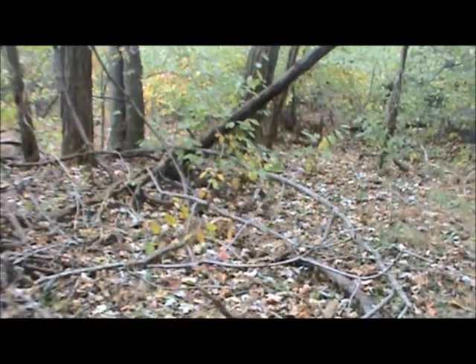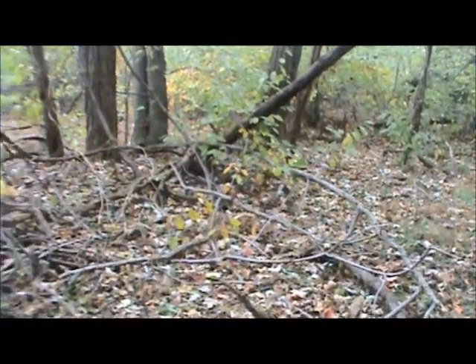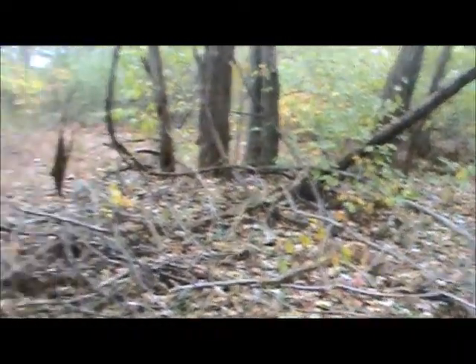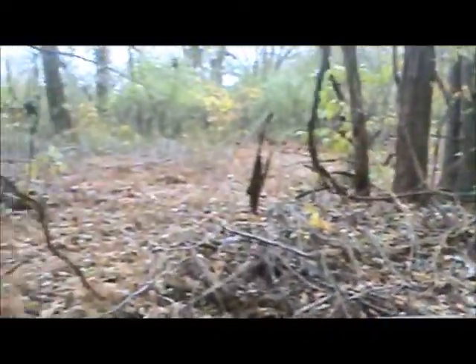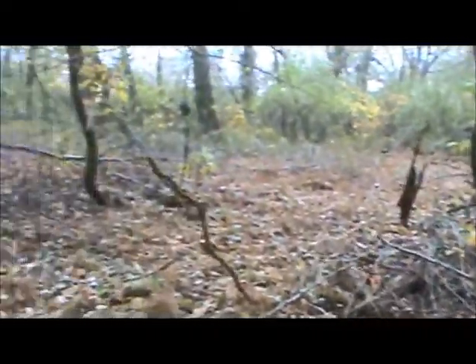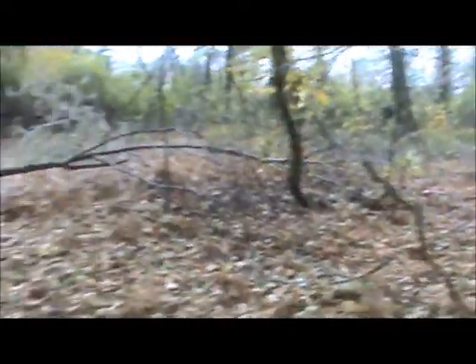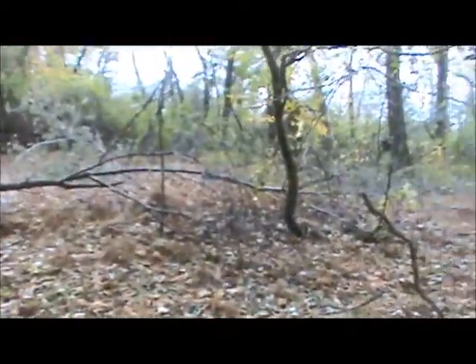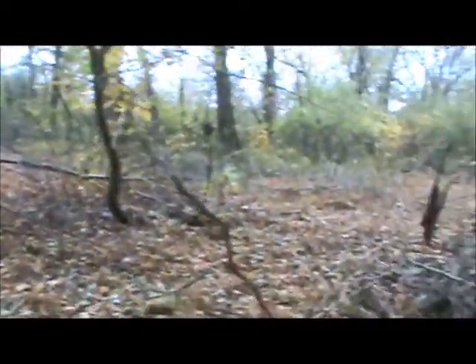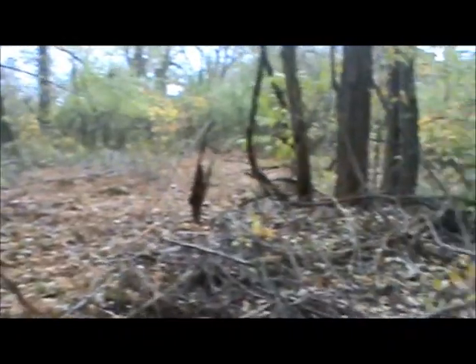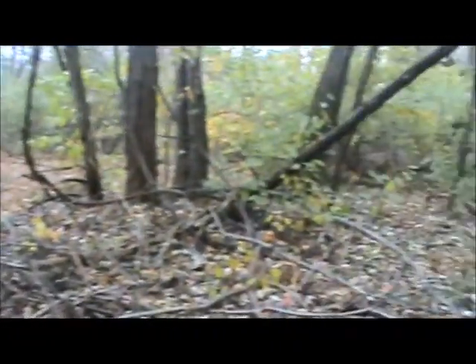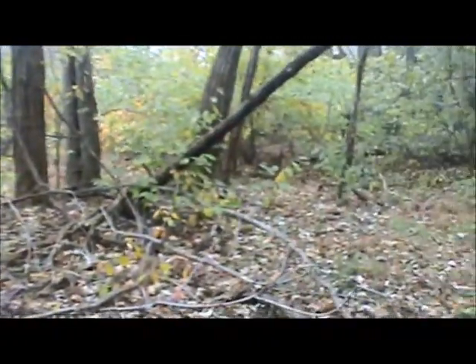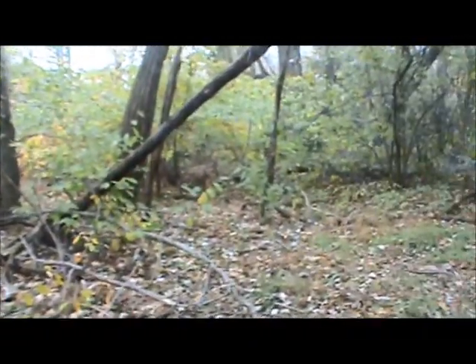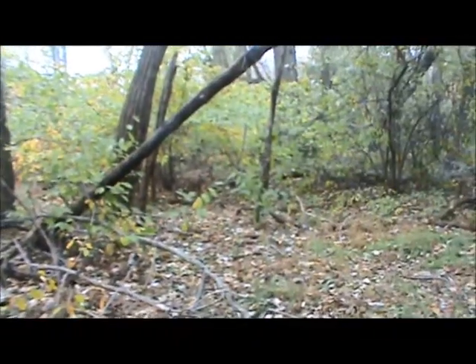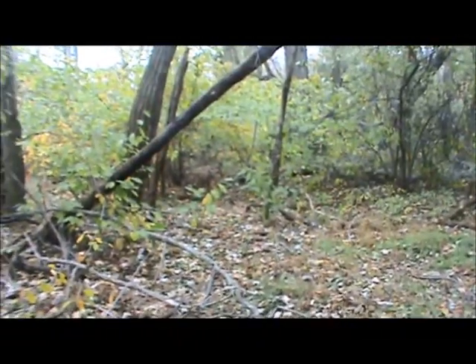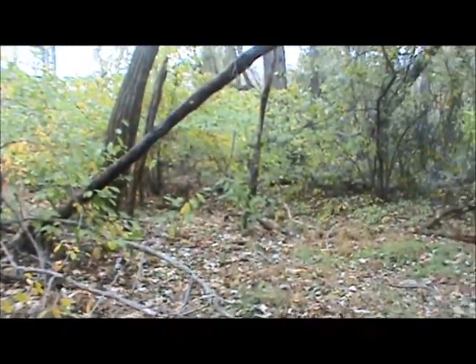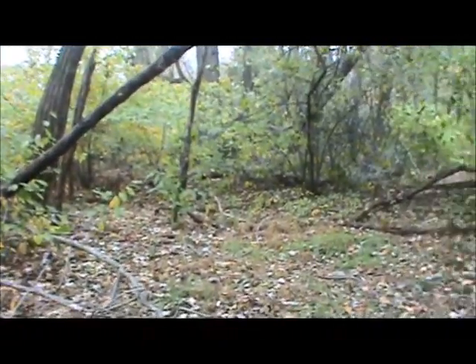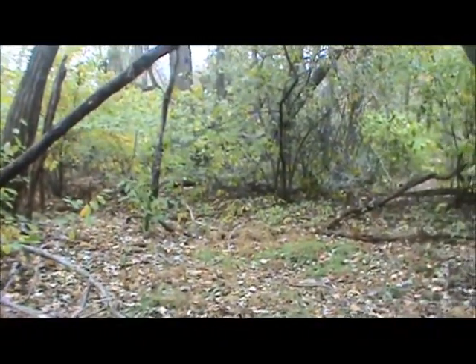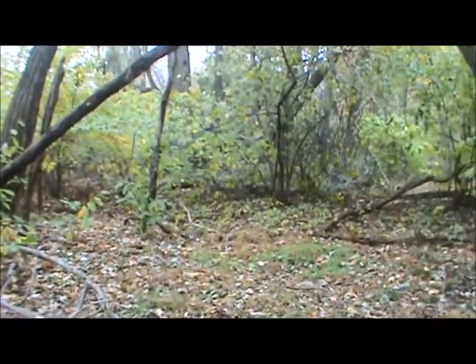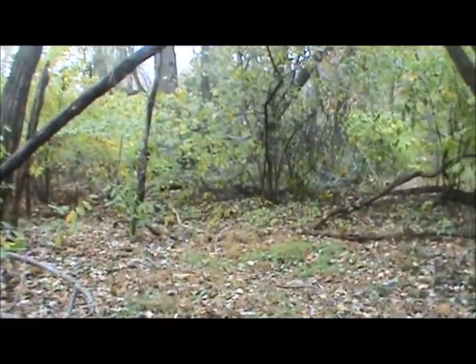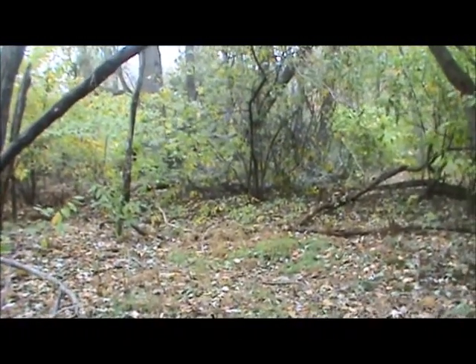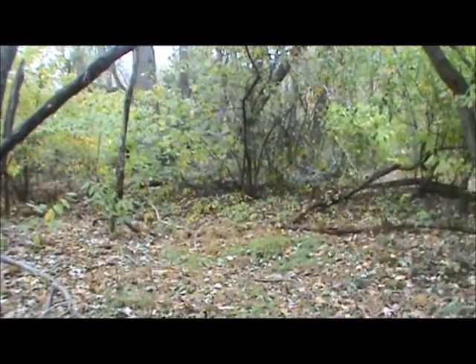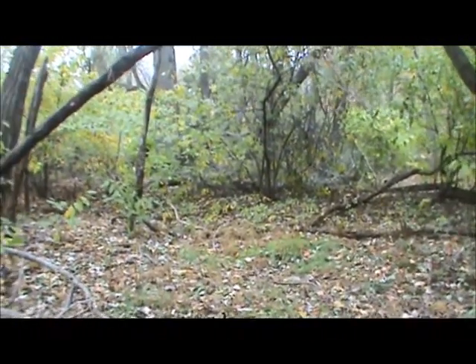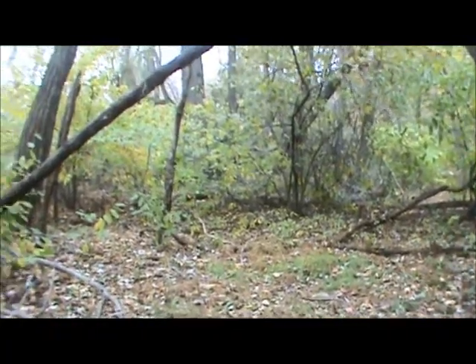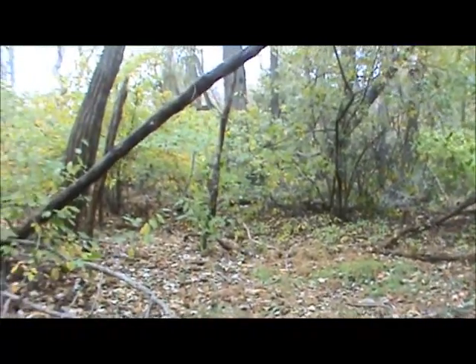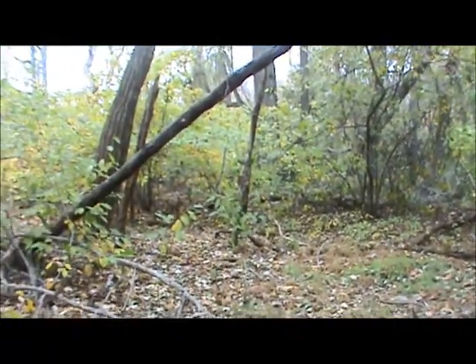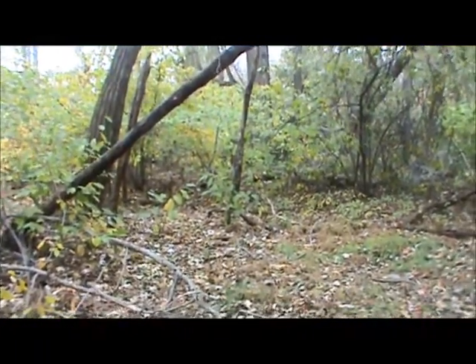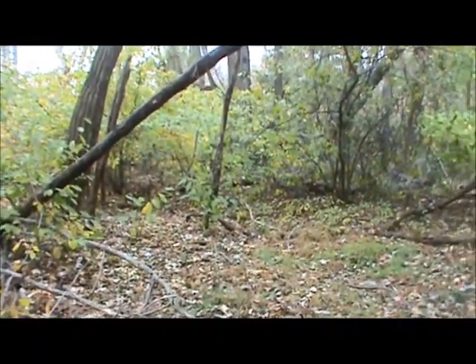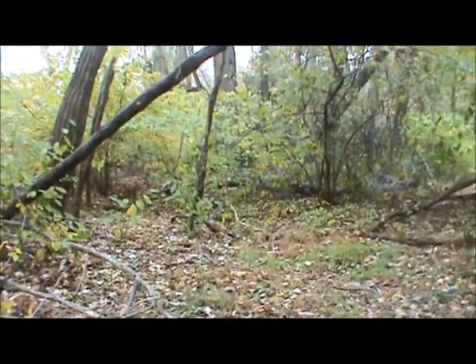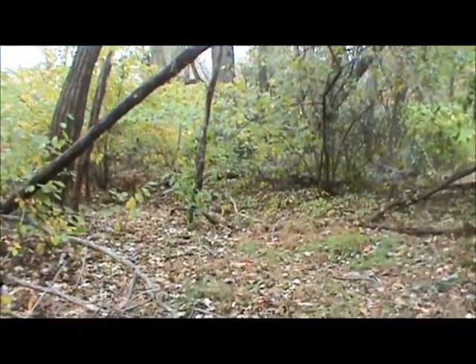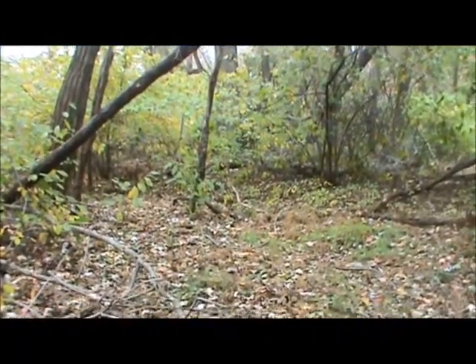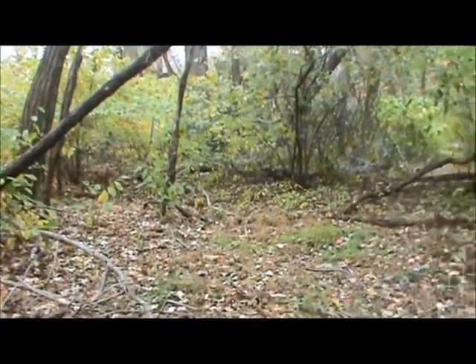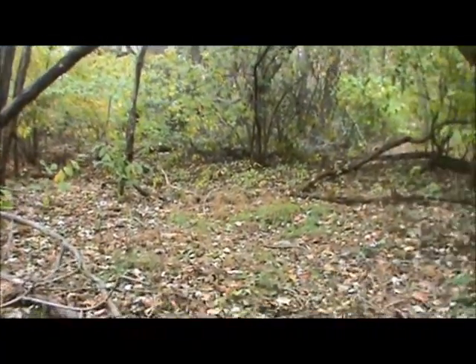Hey guys, Josie Digger here. I'm back out in the woods that I haven't been back out to since wintertime. This is where I found my Rial, a bunch of barbers and mercs, and a few large cents.